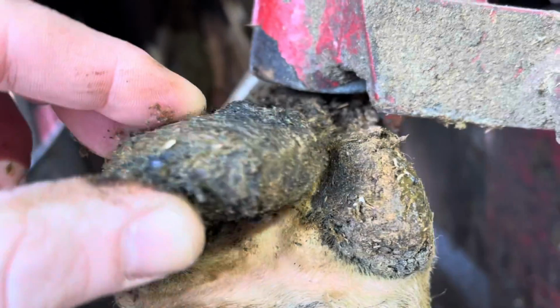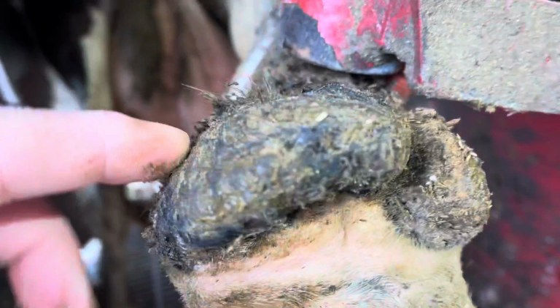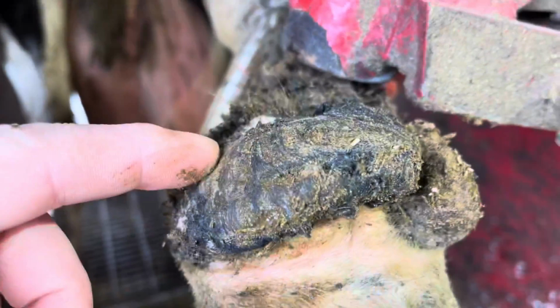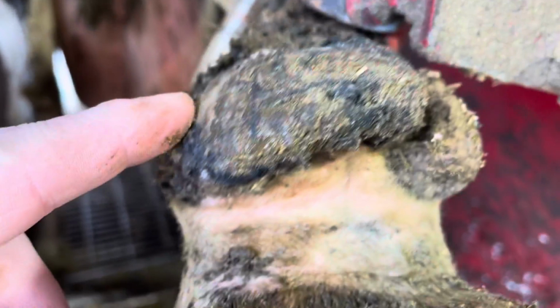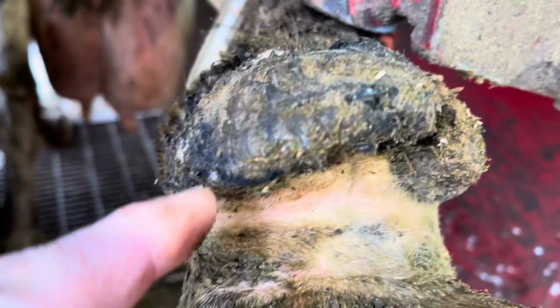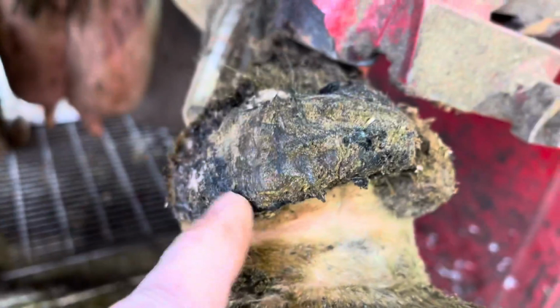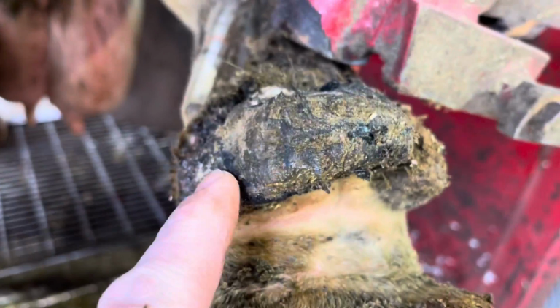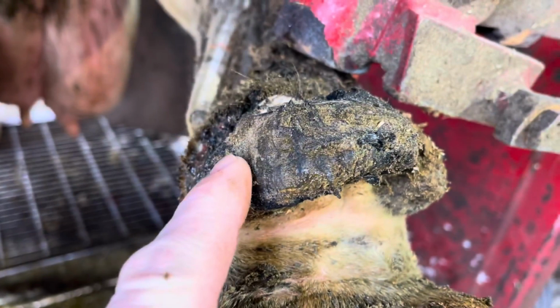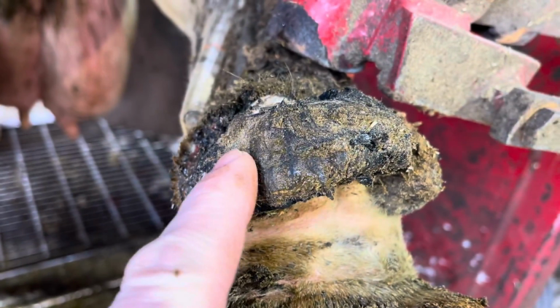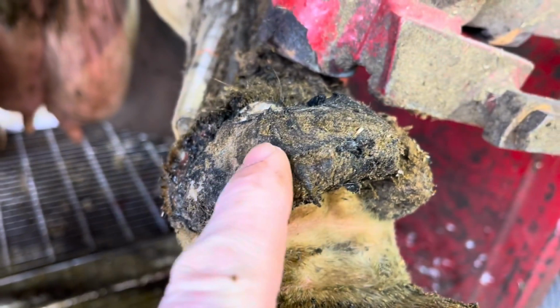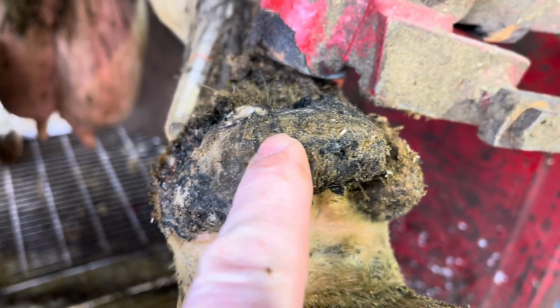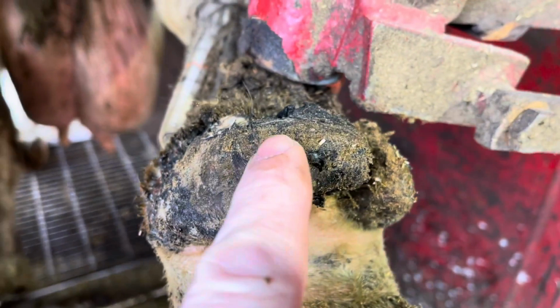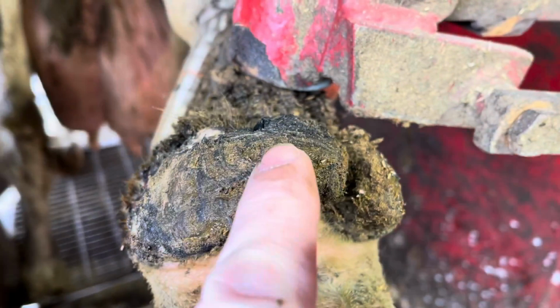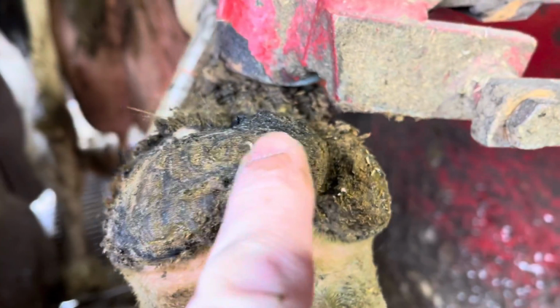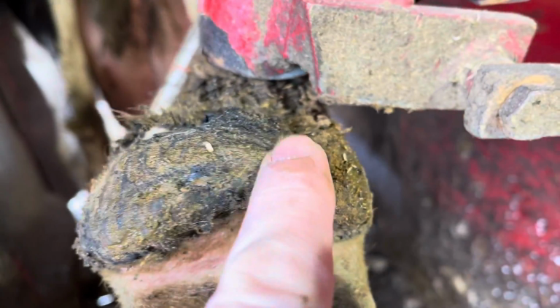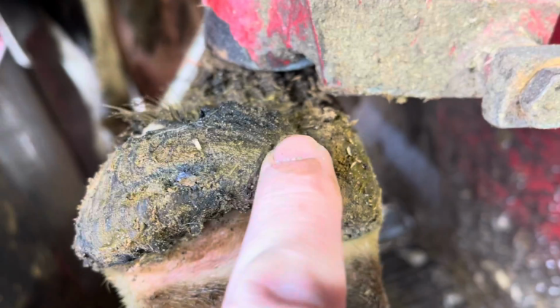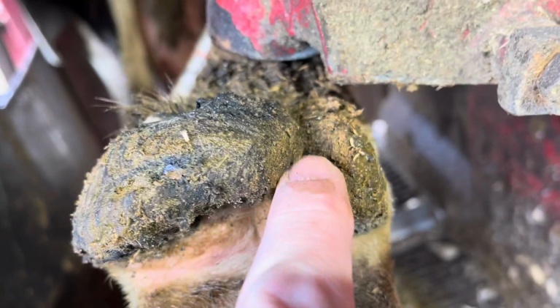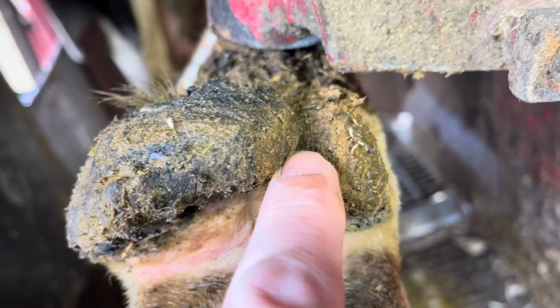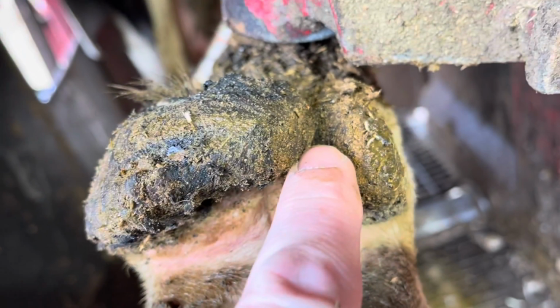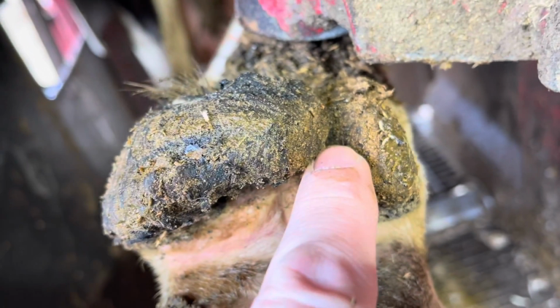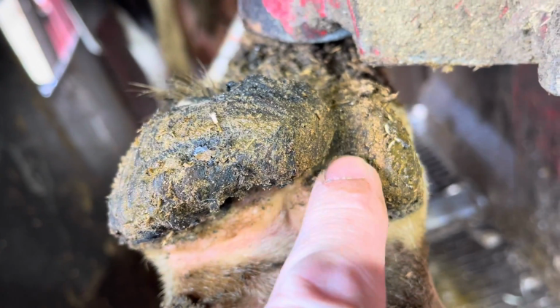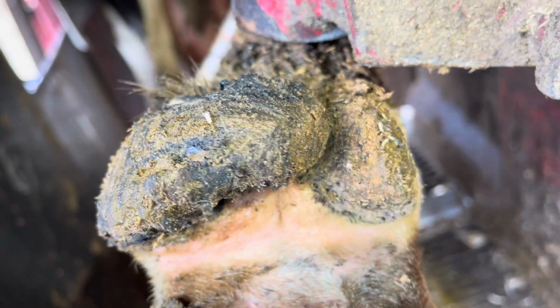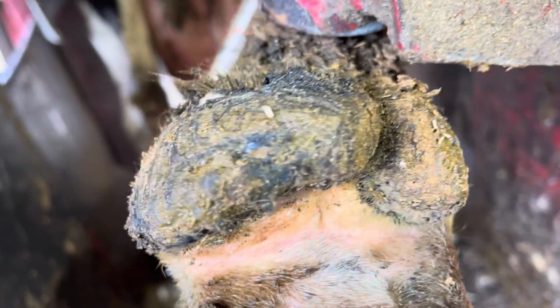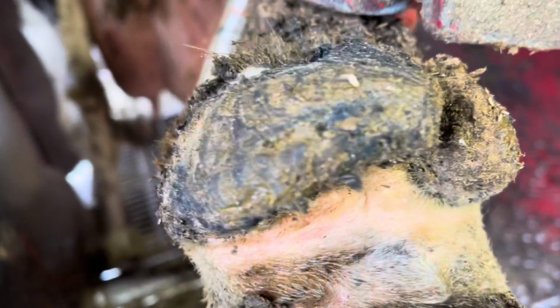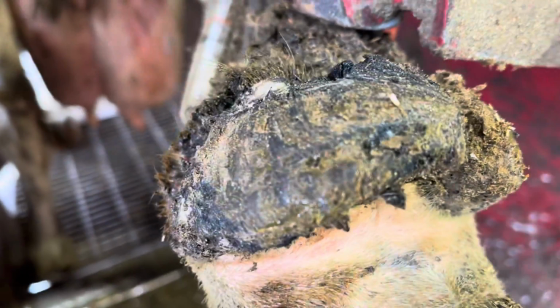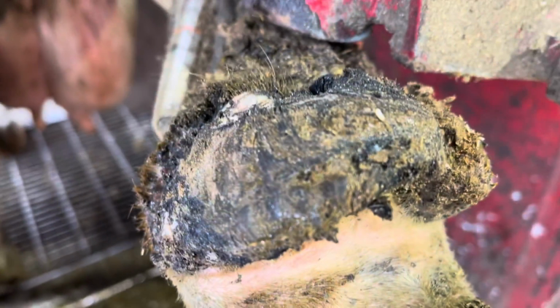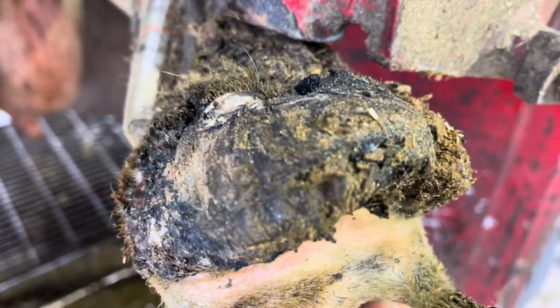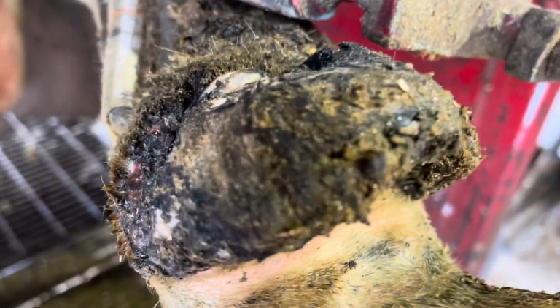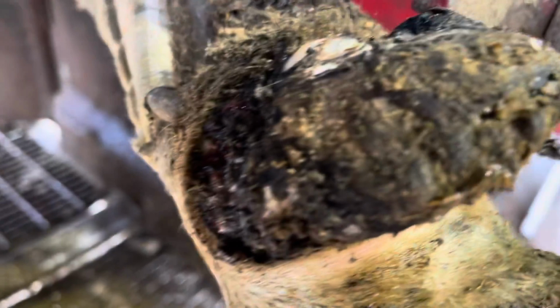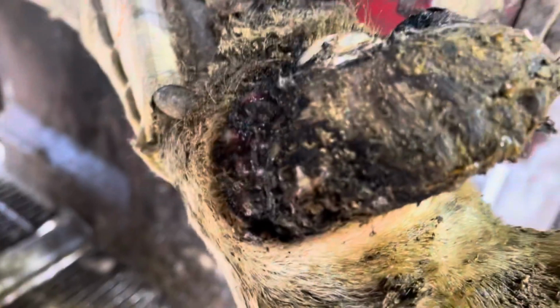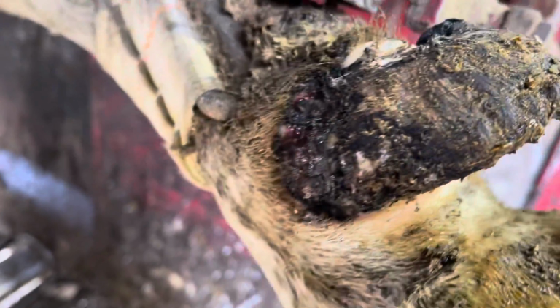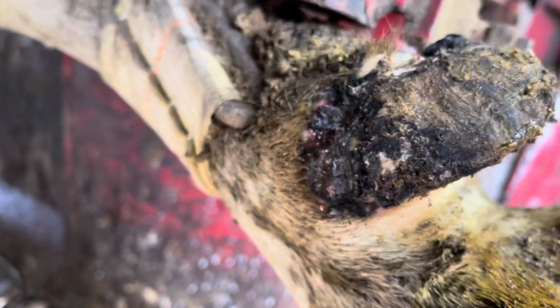Hello everyone and welcome back to Nate the Hoof Guy. Today's video we have got an interesting case of a dewclaw that's growing sideways. The real question is: what makes this happen? Stick around to find out.